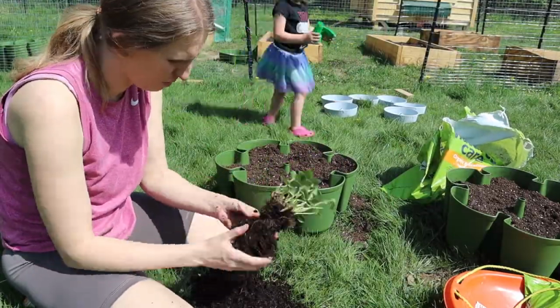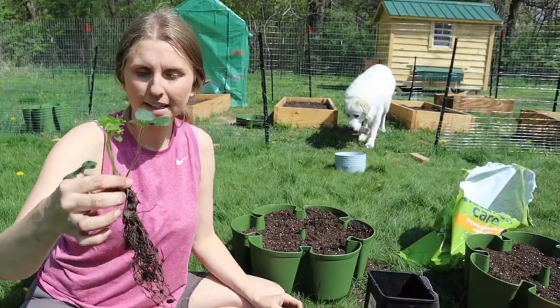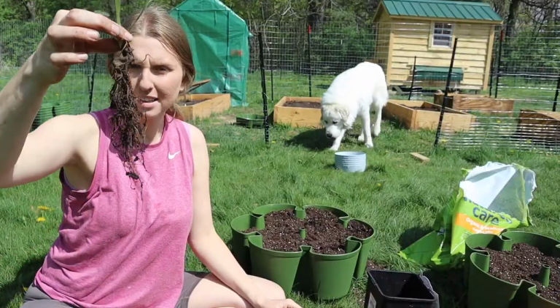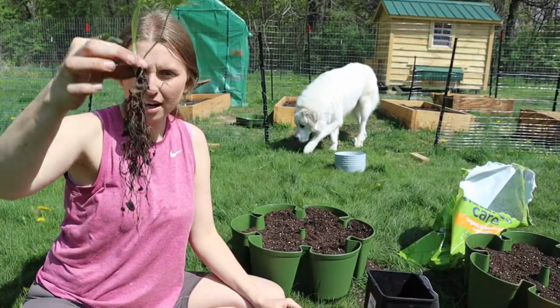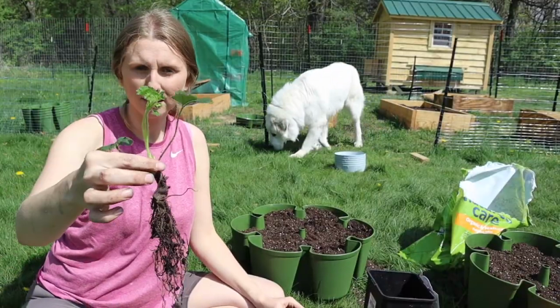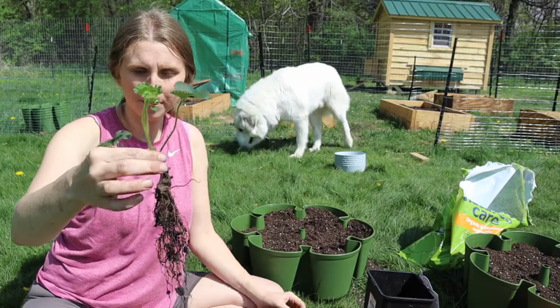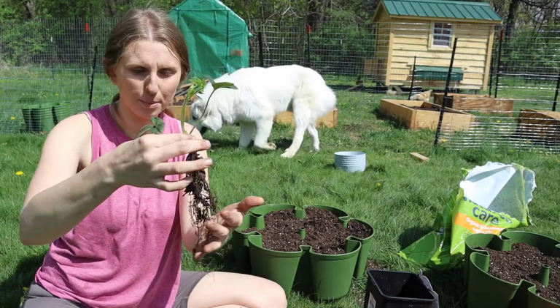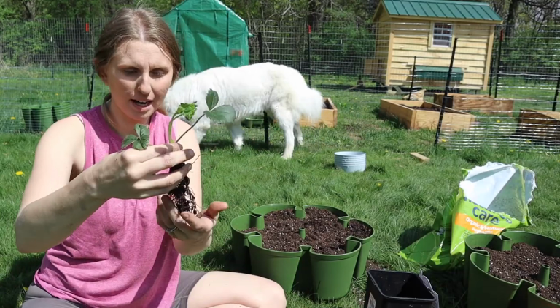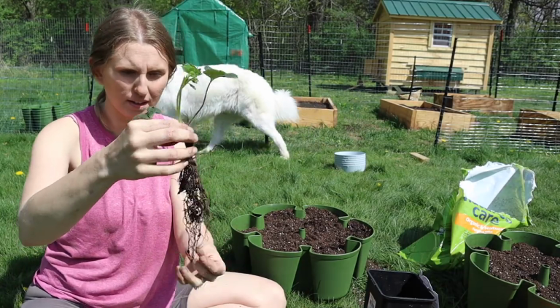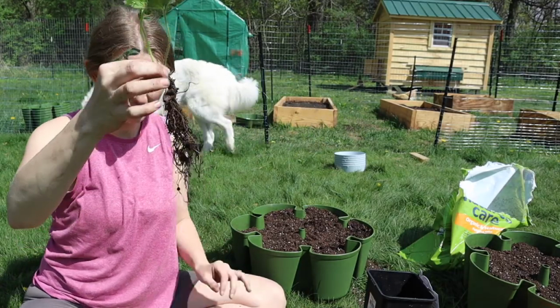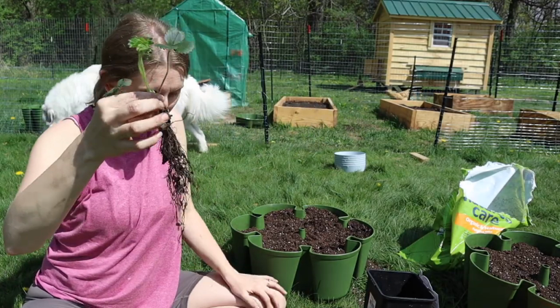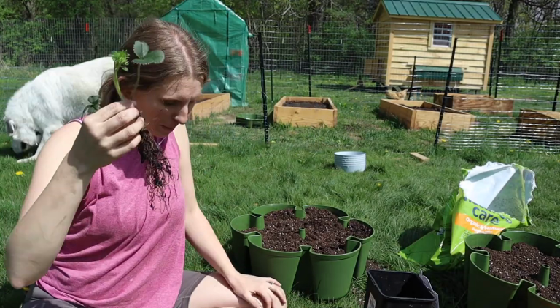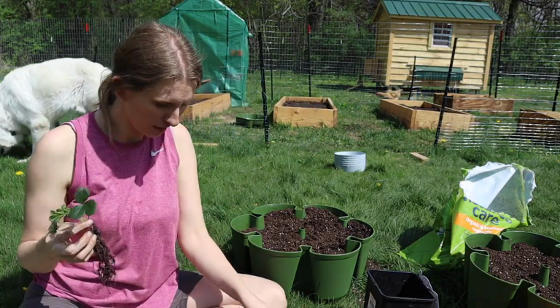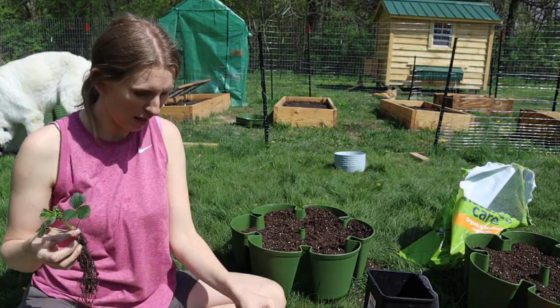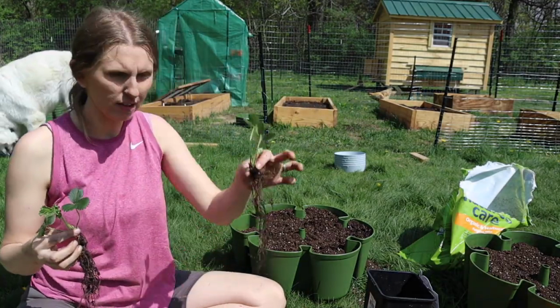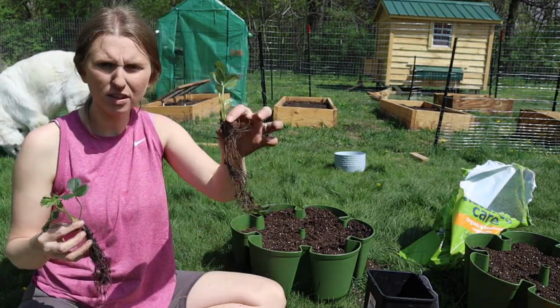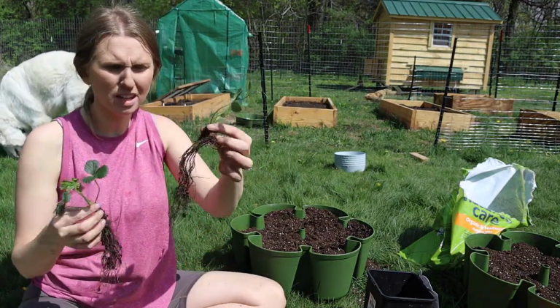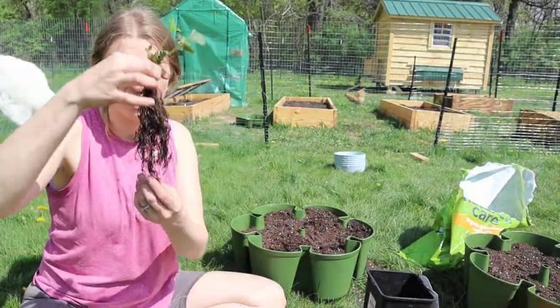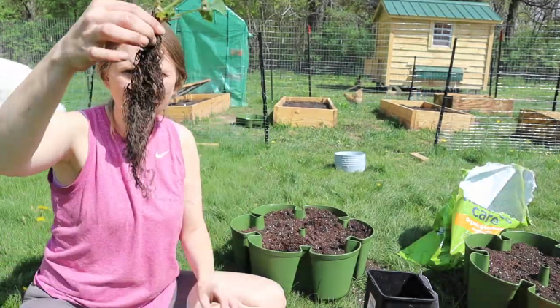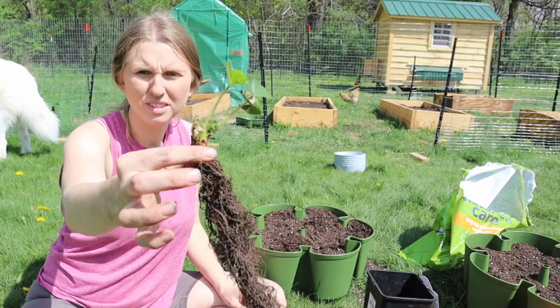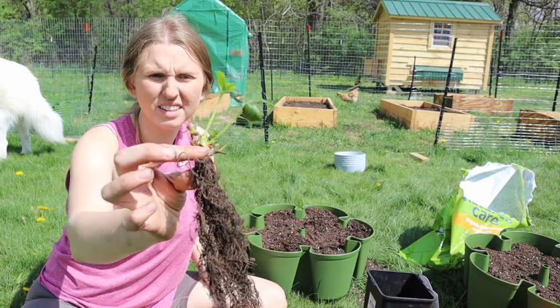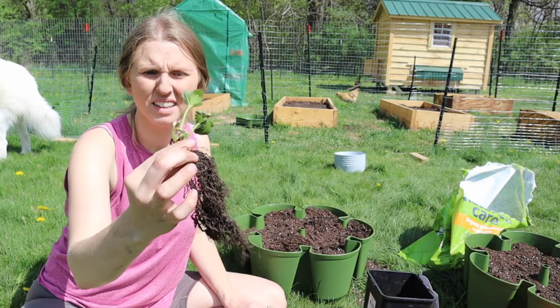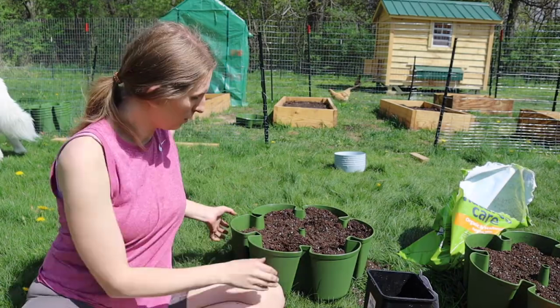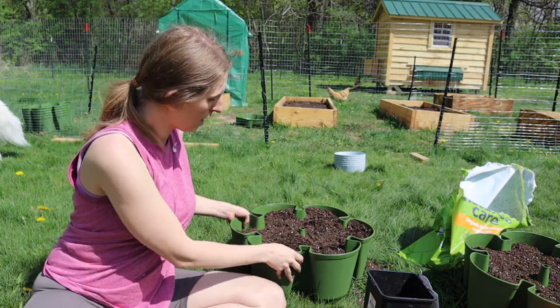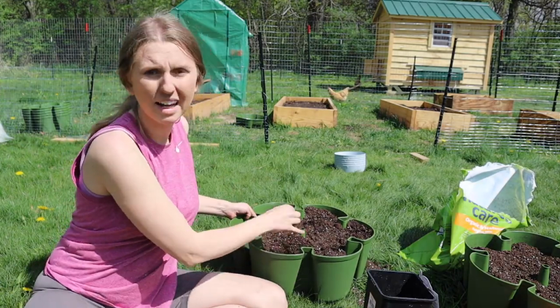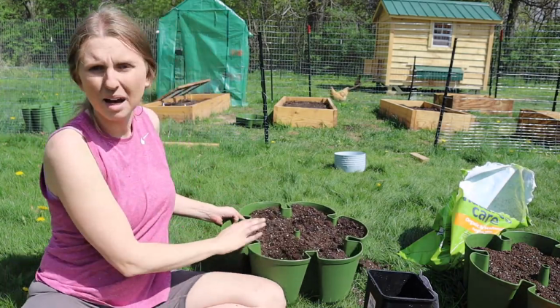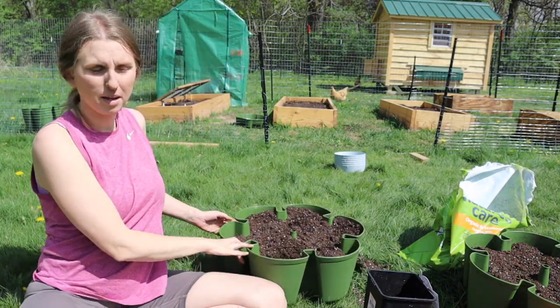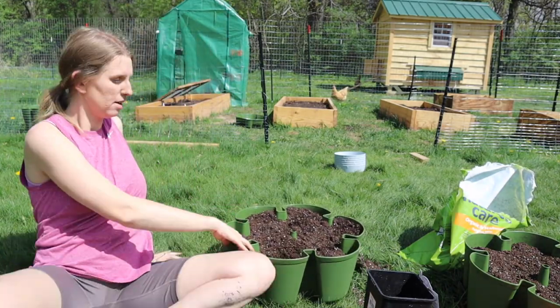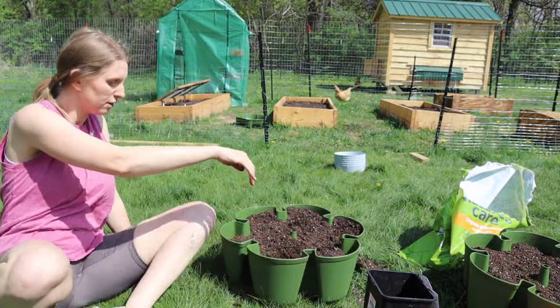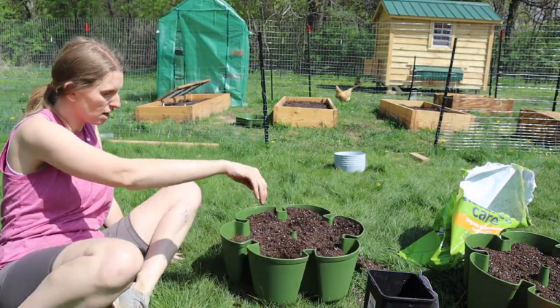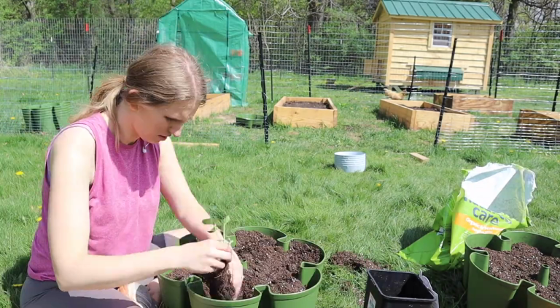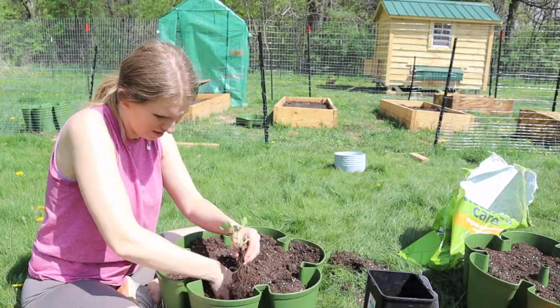Okay I got our strawberry plants separated out. I got 10 different little bunches that have a ton of roots. Look at all these roots here. So I'm going to go ahead and now put them here in the green stock.